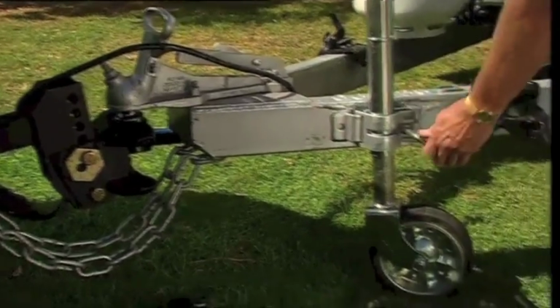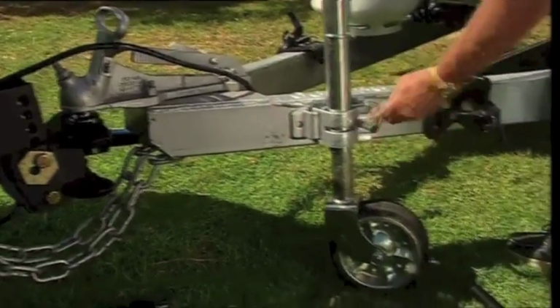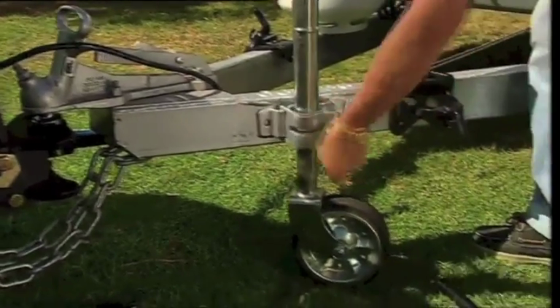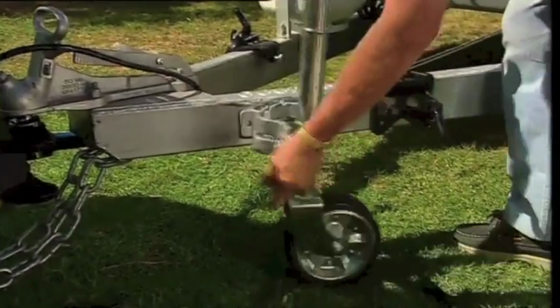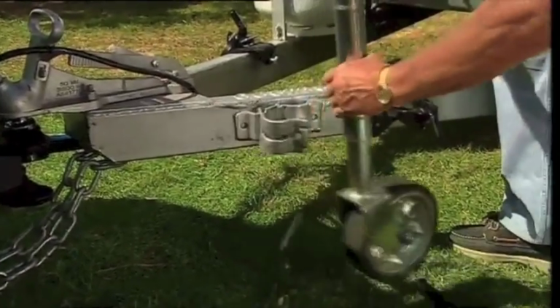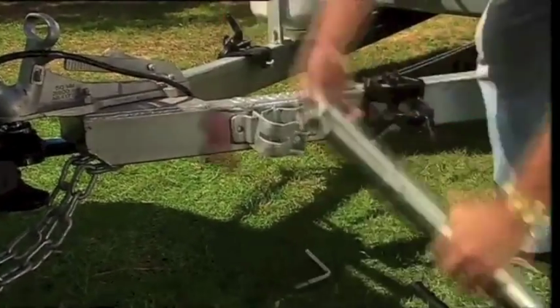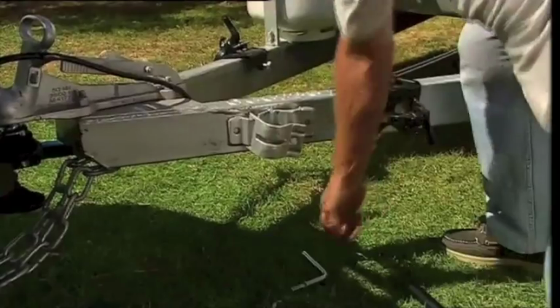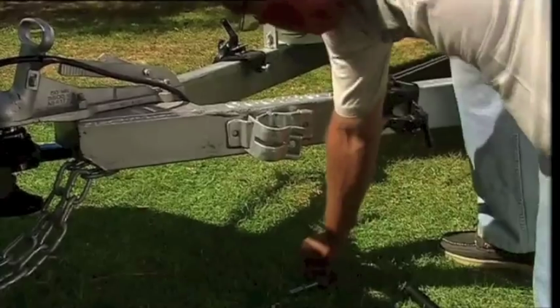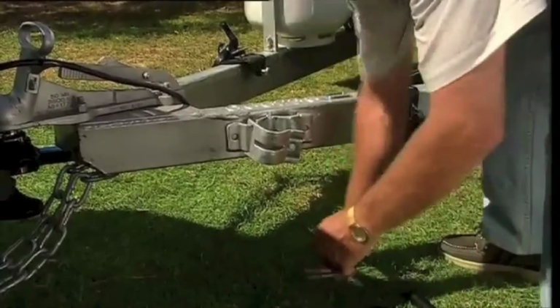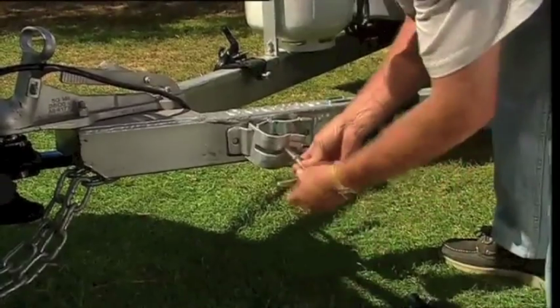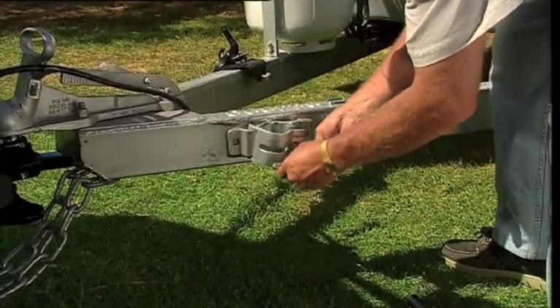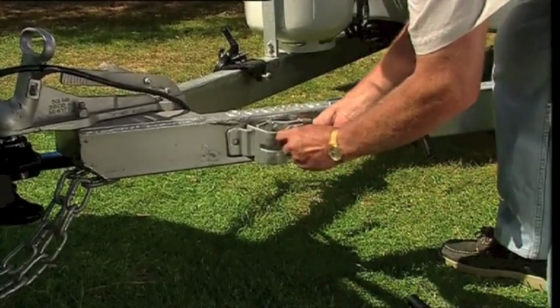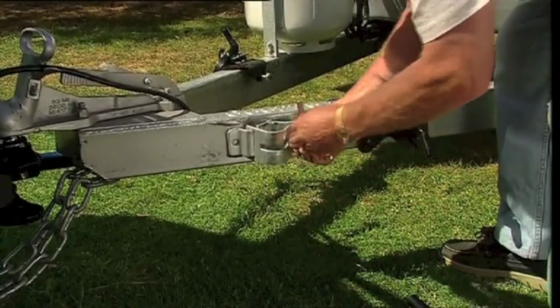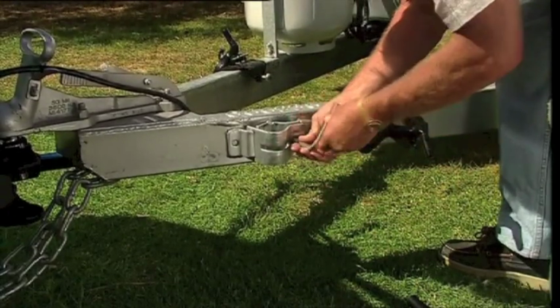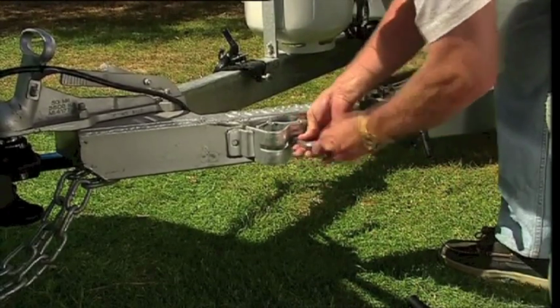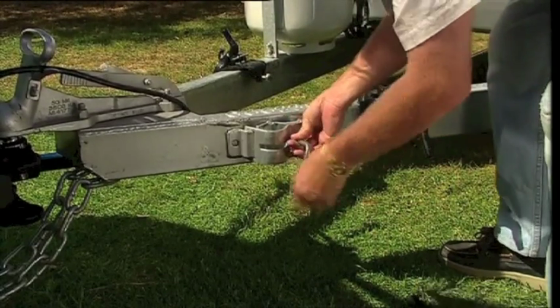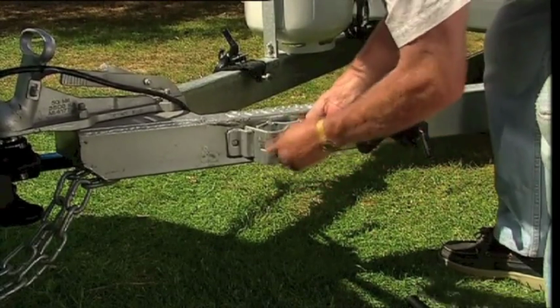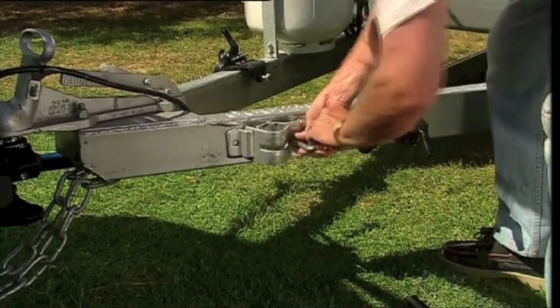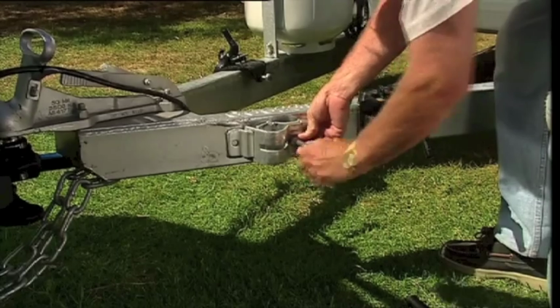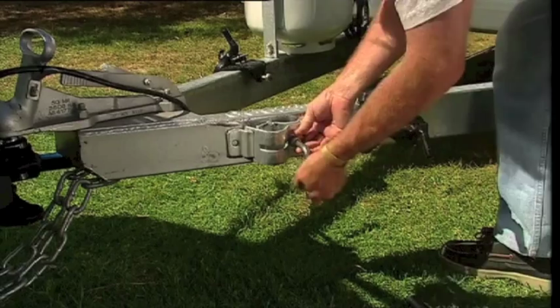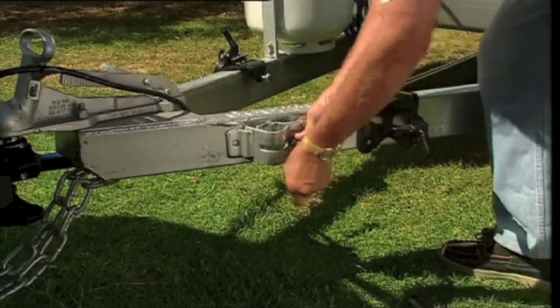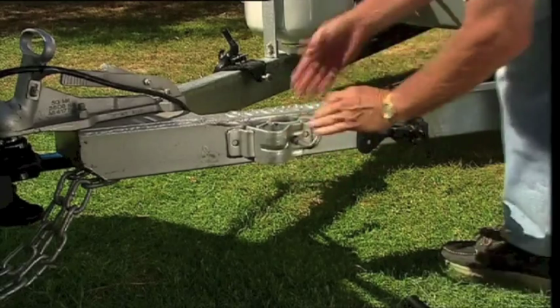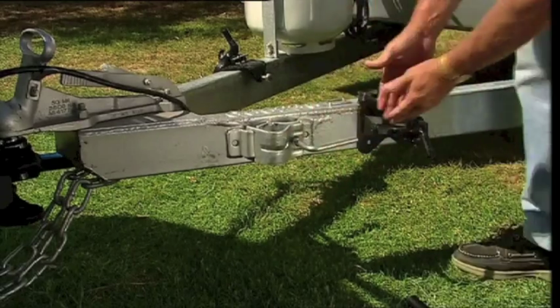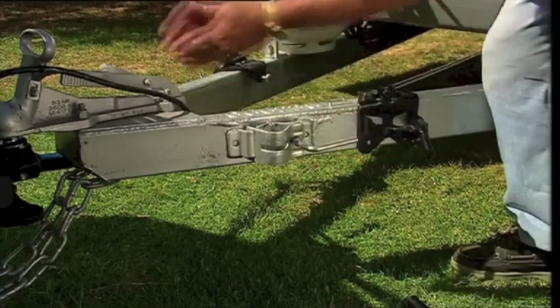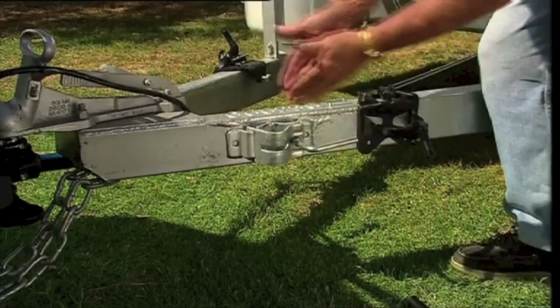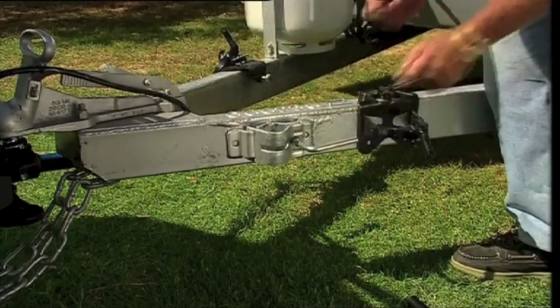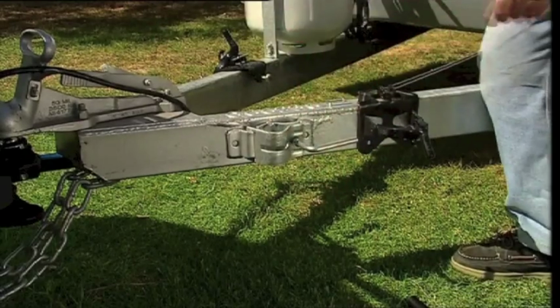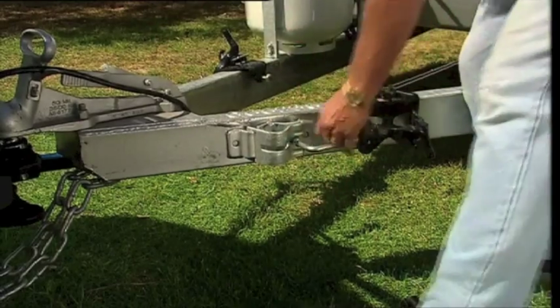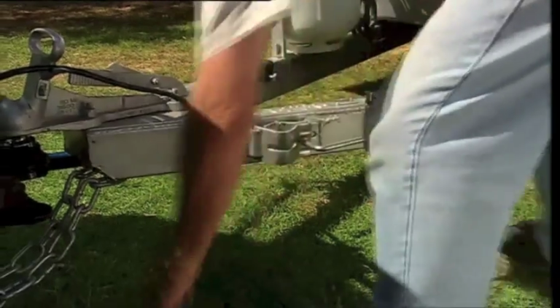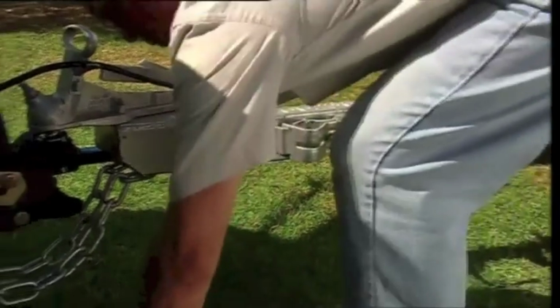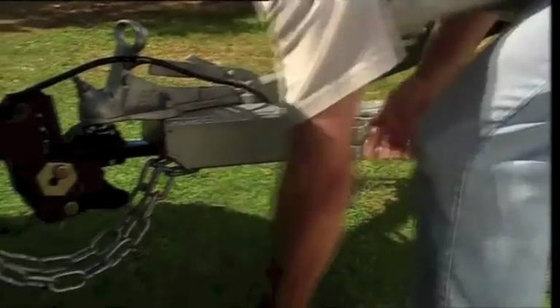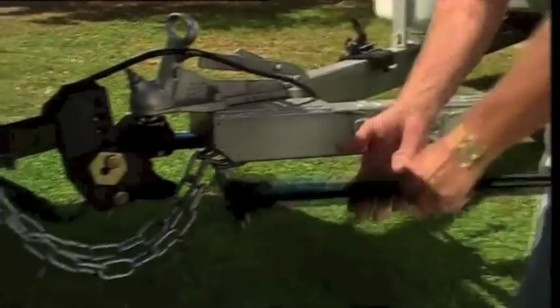So the jockey wheel comes out, place it at the side, we'll just put the clamp back in, make sure it's nice and secure. The wheel has to come off because this bar won't fit in while the wheel's in place. And then we repeat the process.